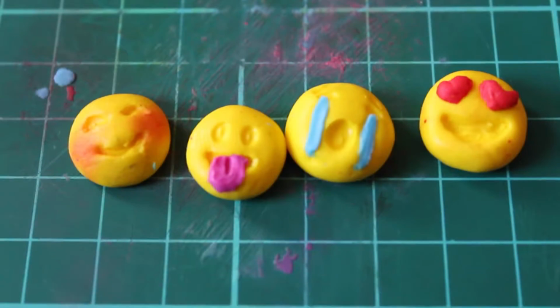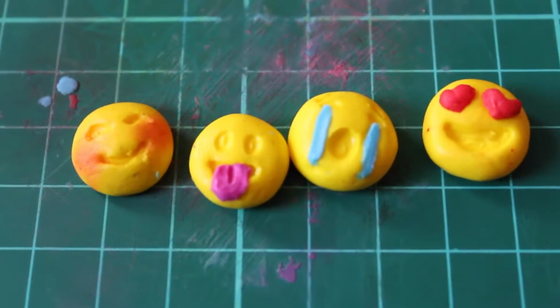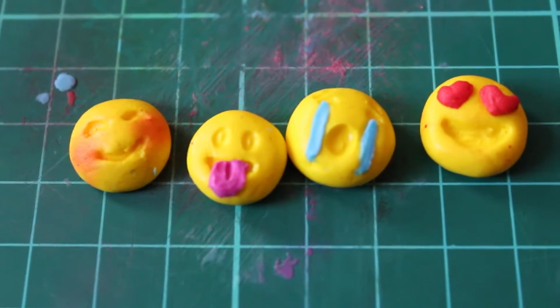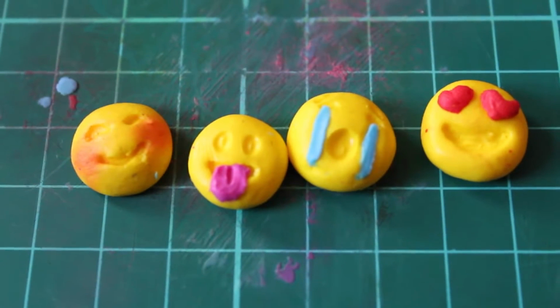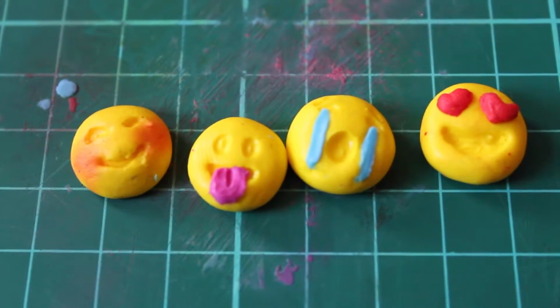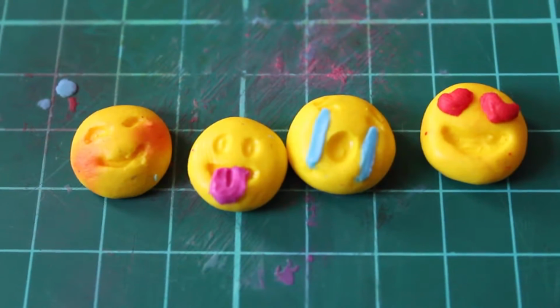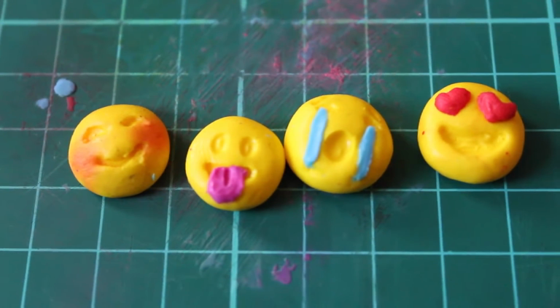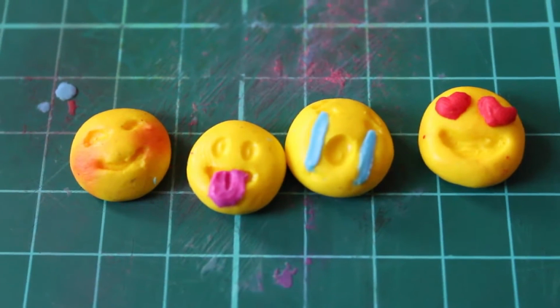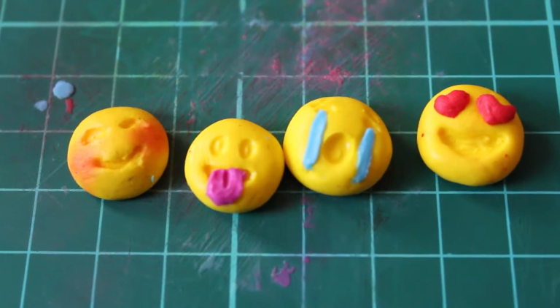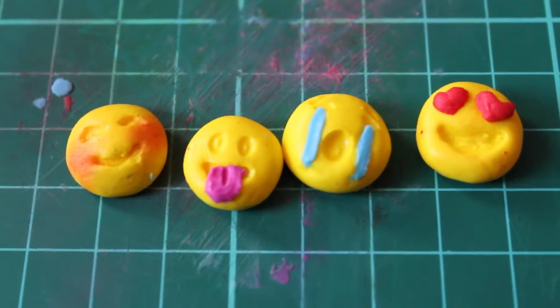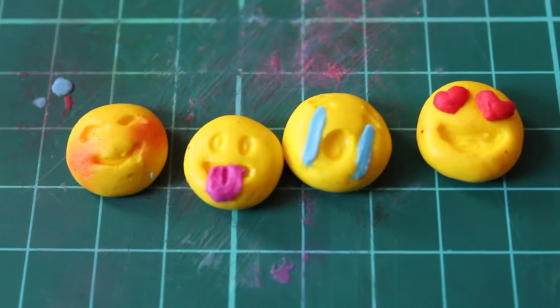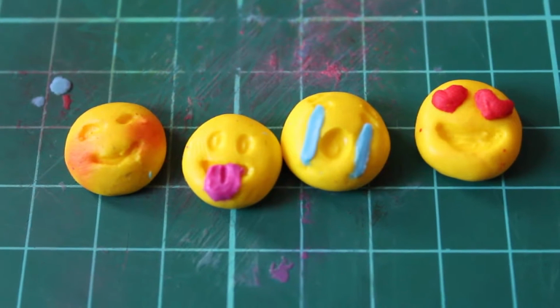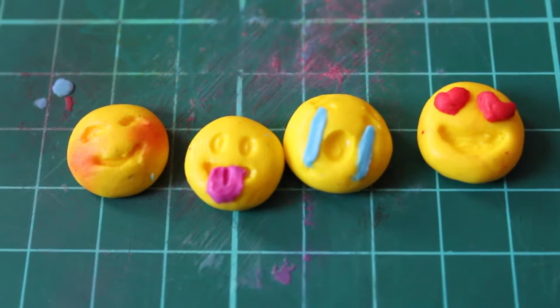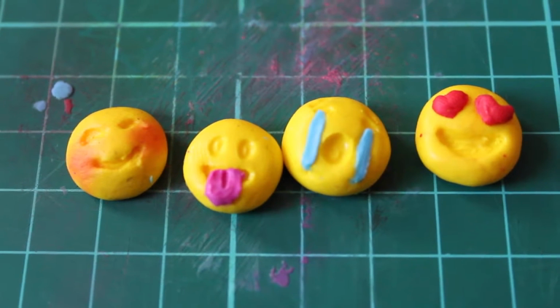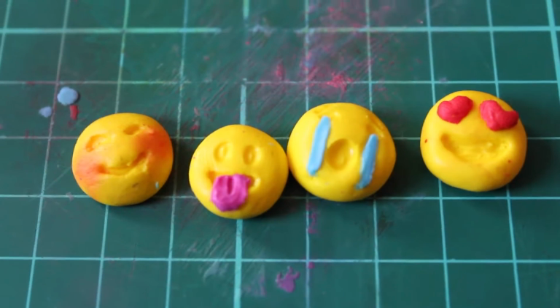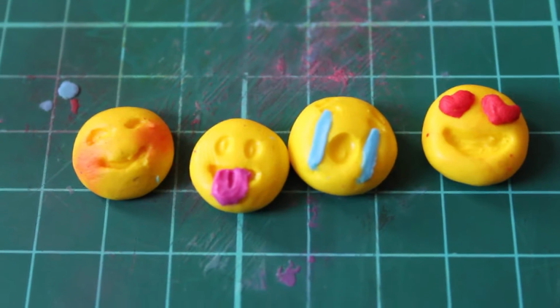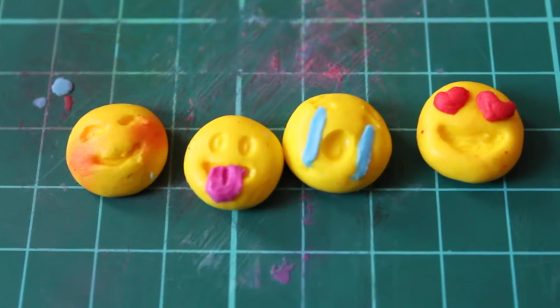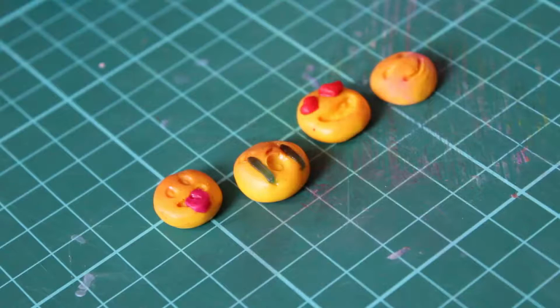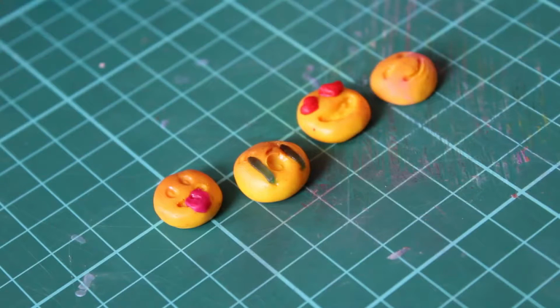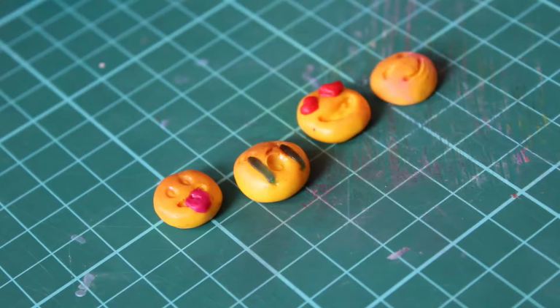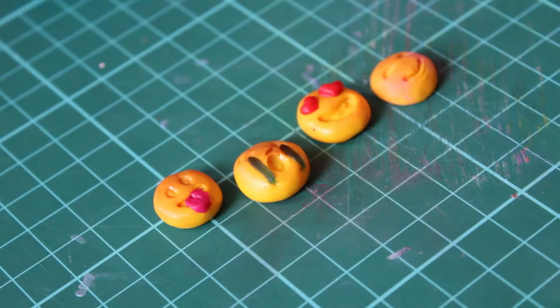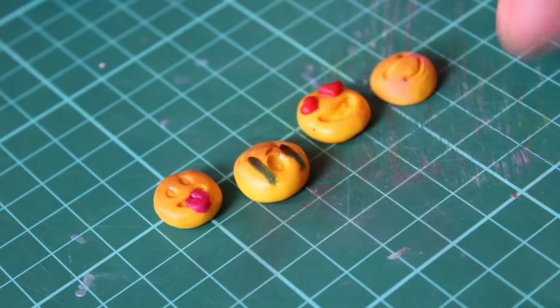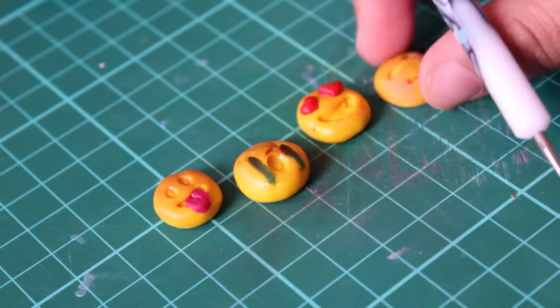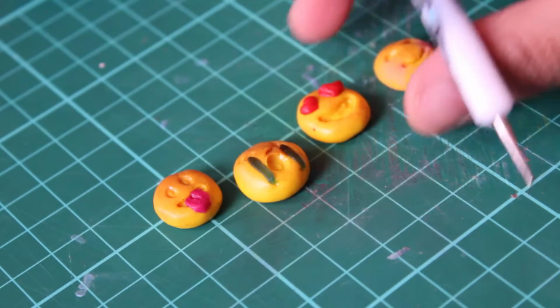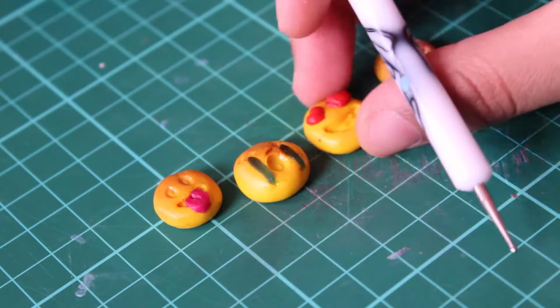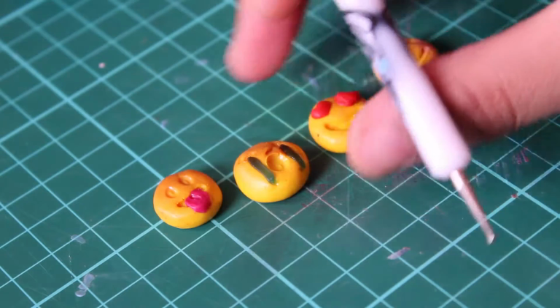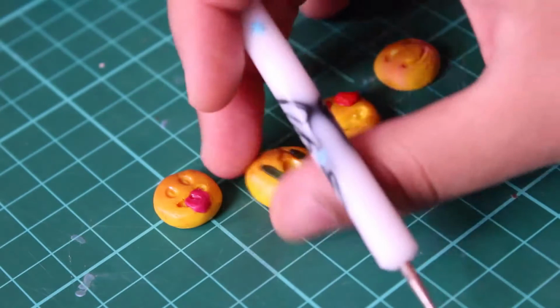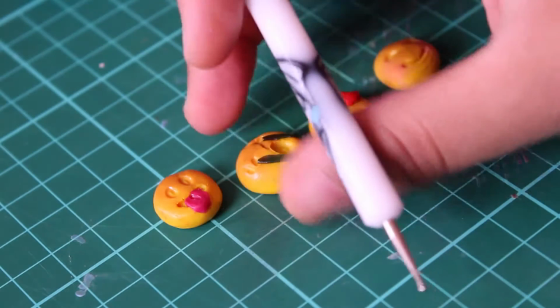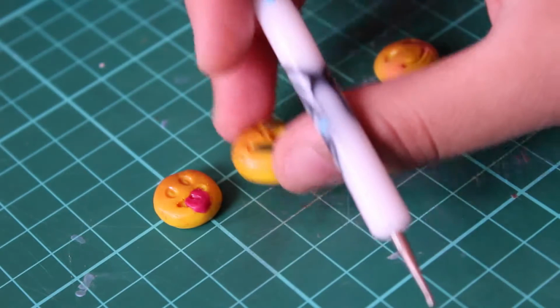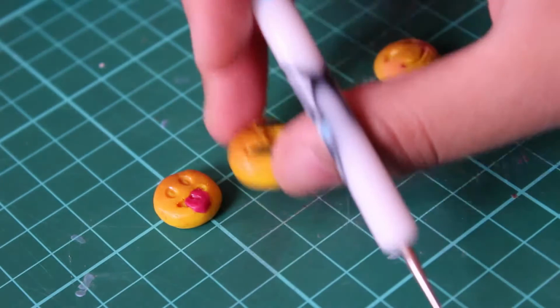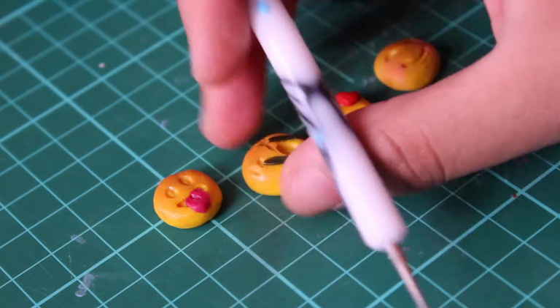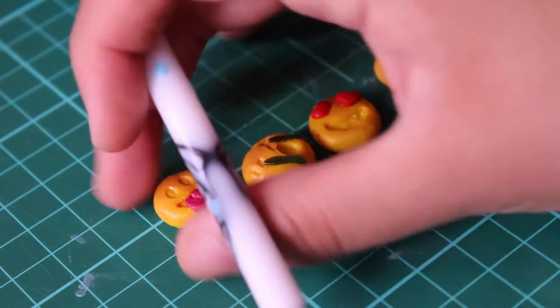Now that I've made my emojis, I'm just going to bake them according to package directions. After they're out of the oven they should be nice and hard and much easier to work with.